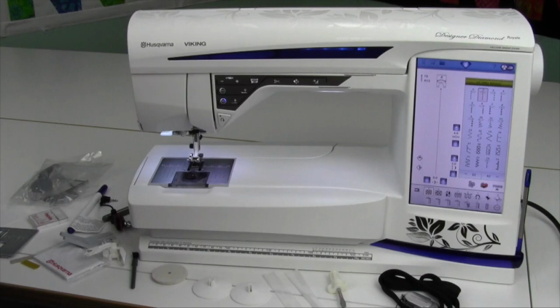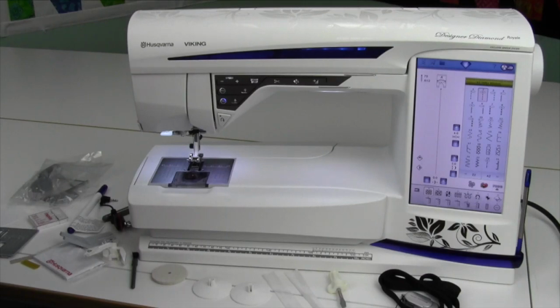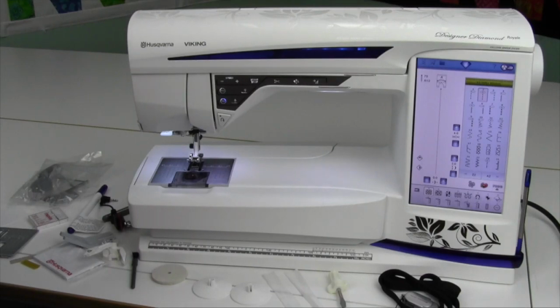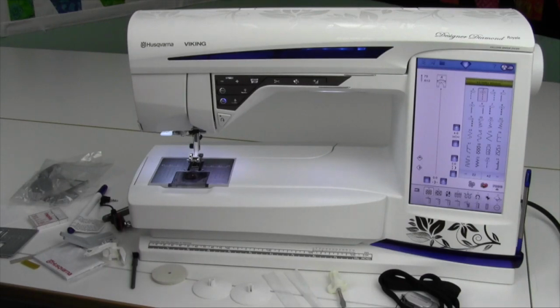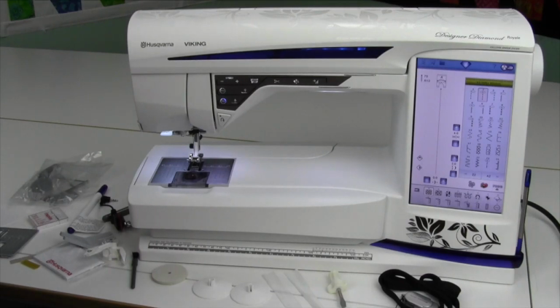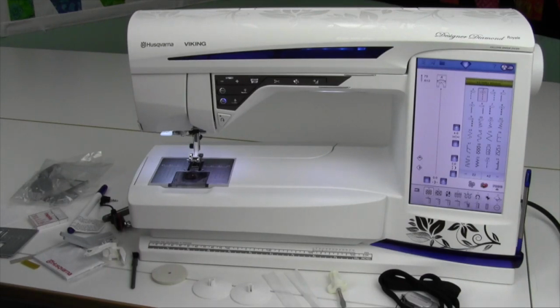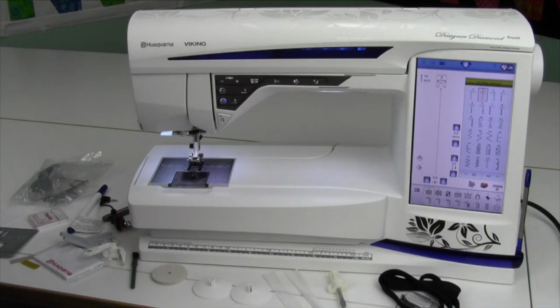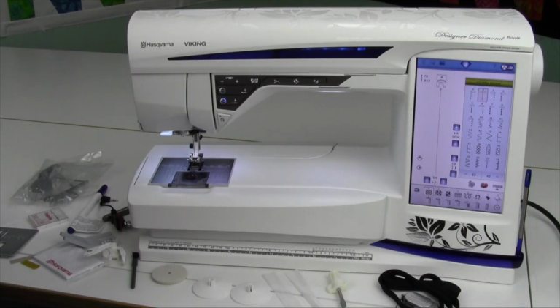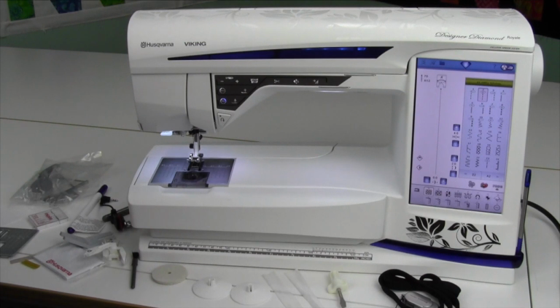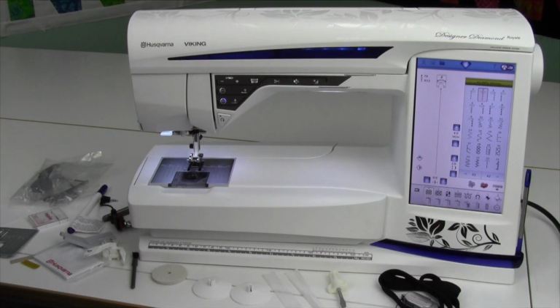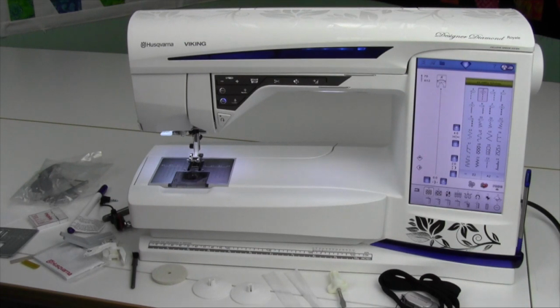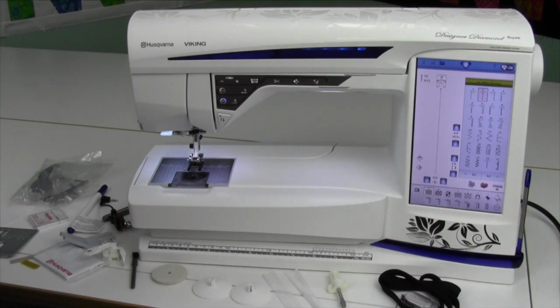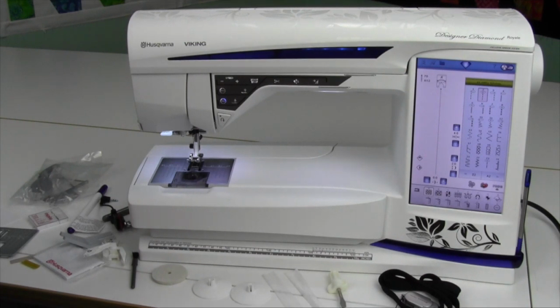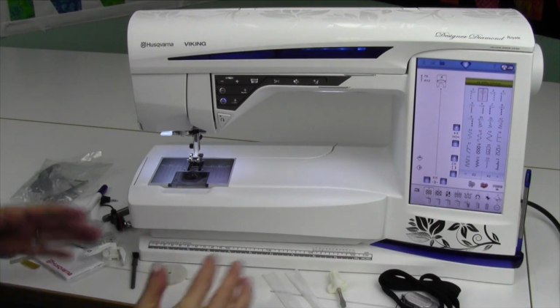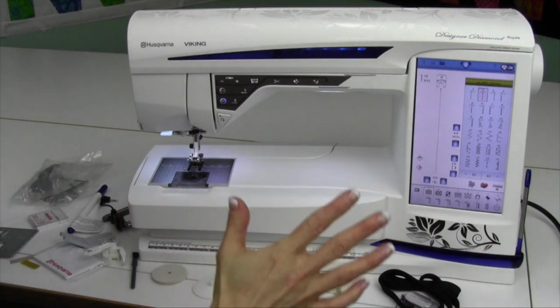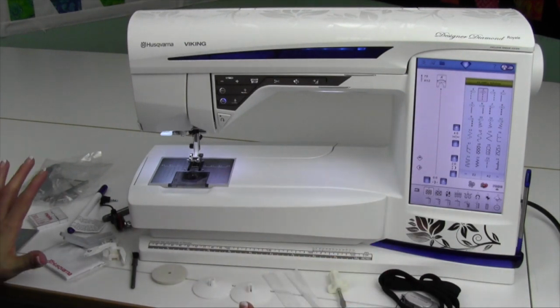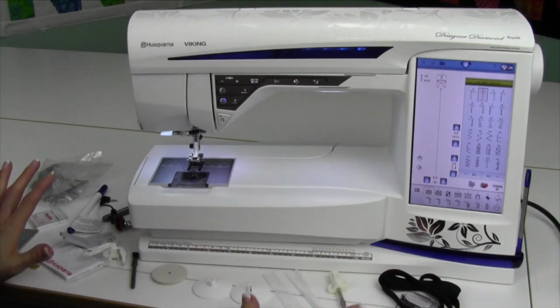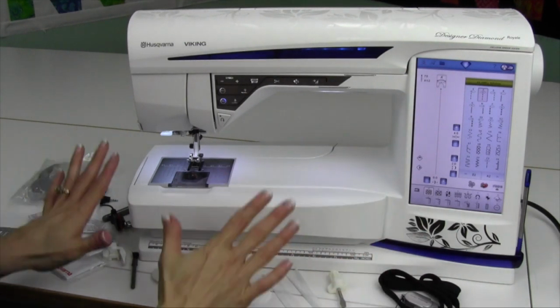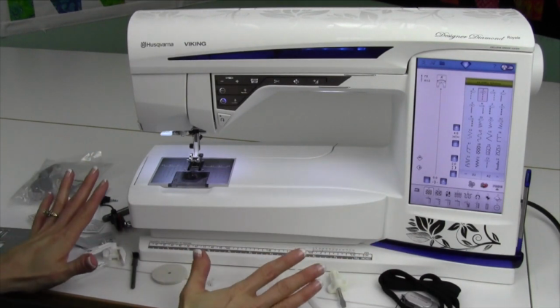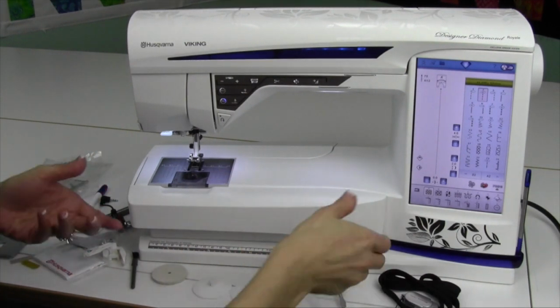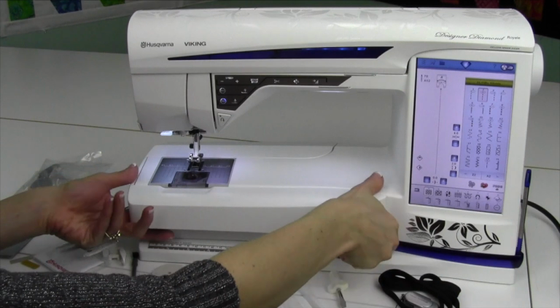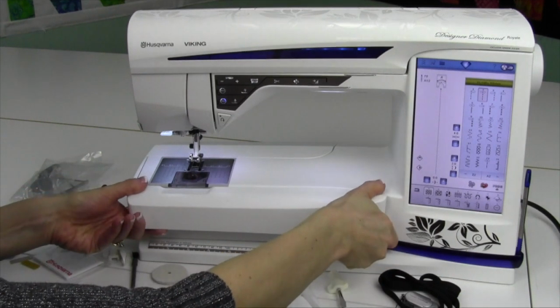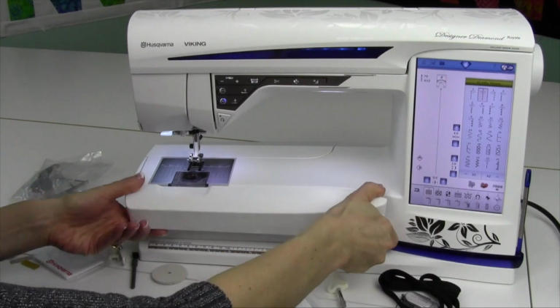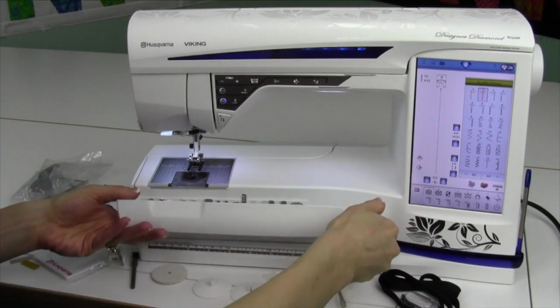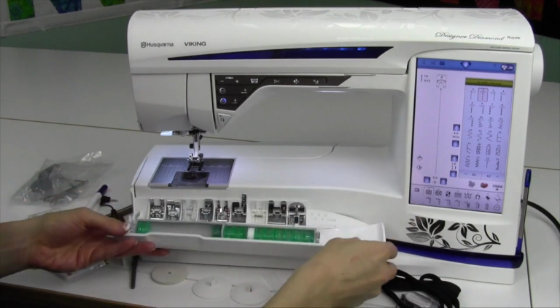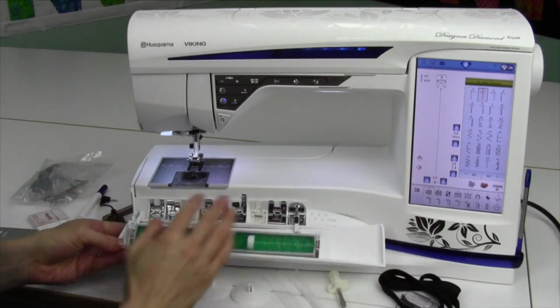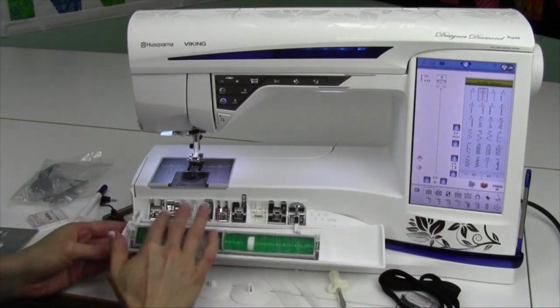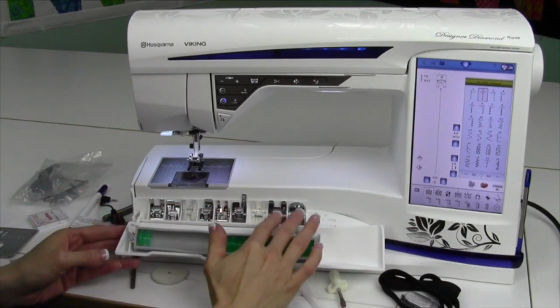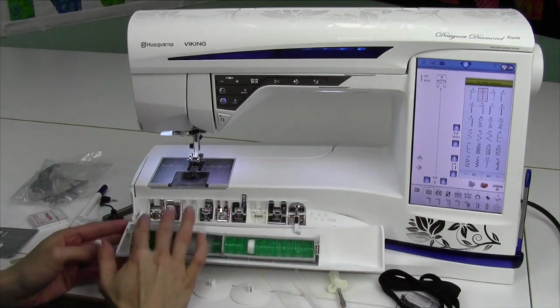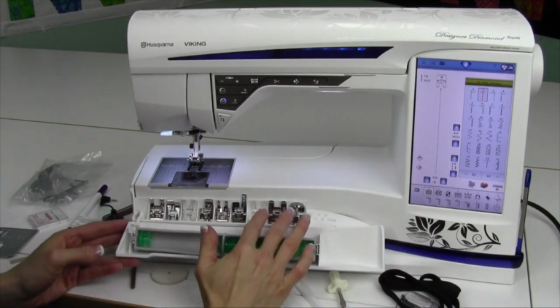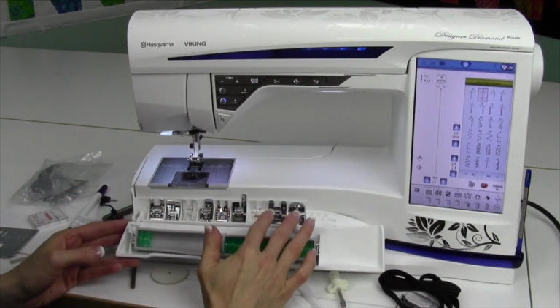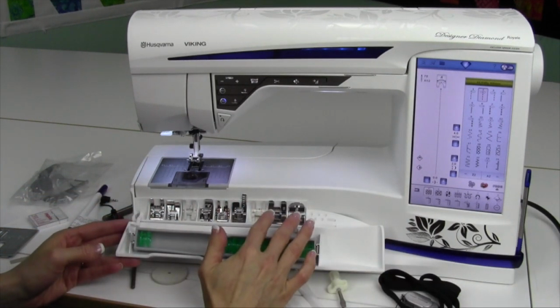The accessories that come with the Husqvarna Viking Designer Diamond Royale are quite extensive, so I want to show you what comes with the machine and where to put them. I've gone ahead and loaded most of my most popular feet right up here in the front.